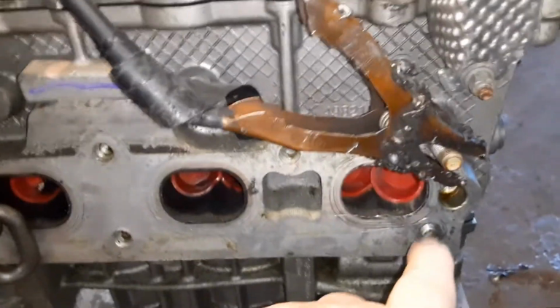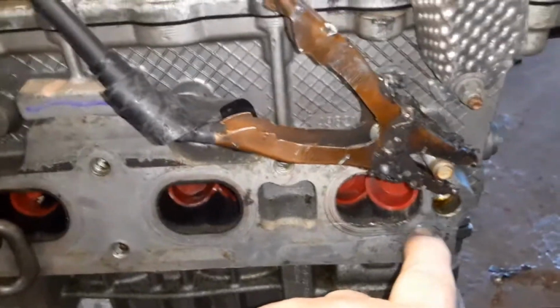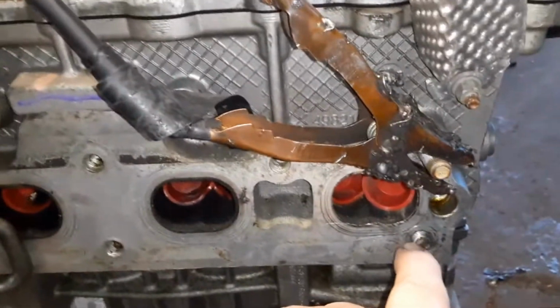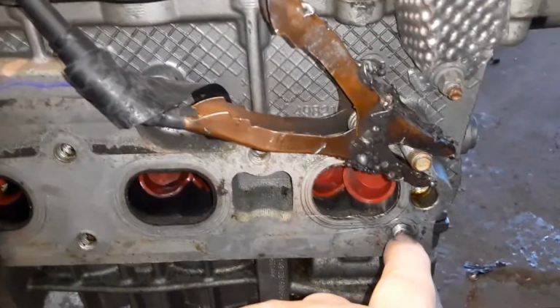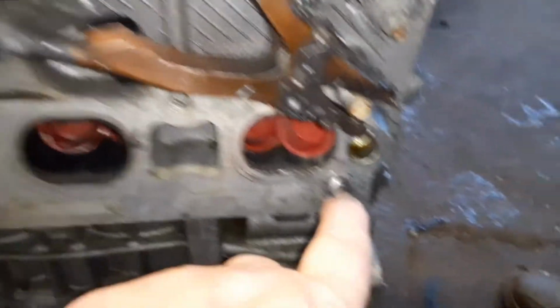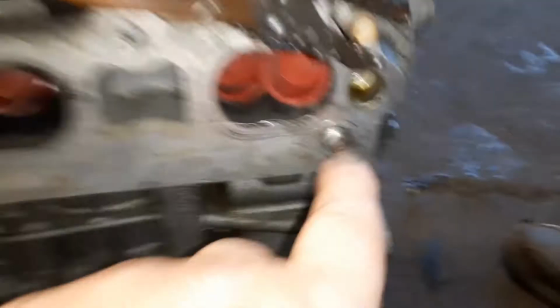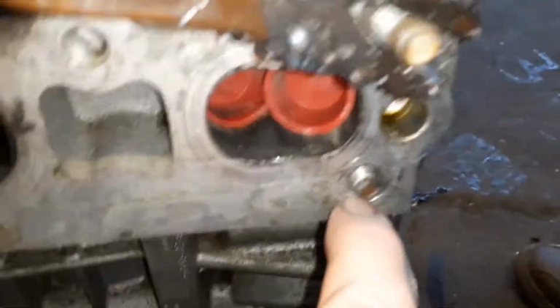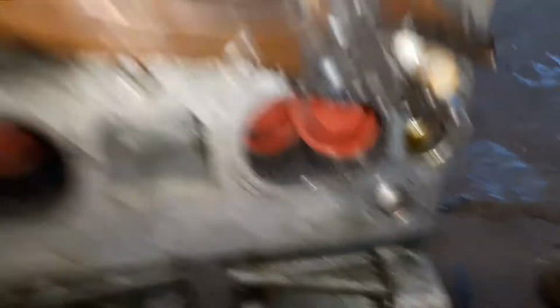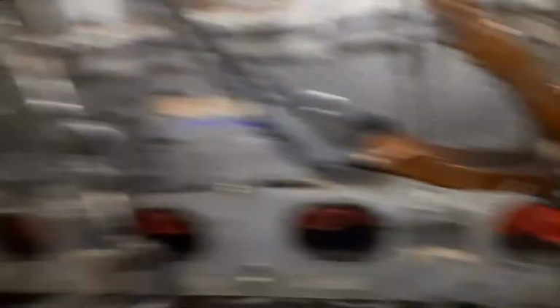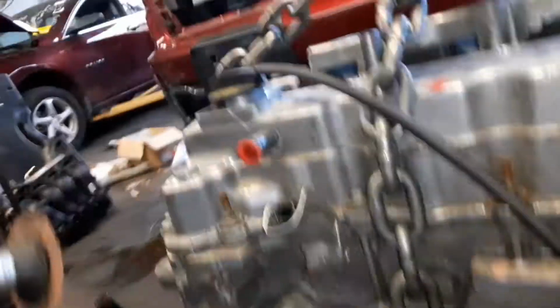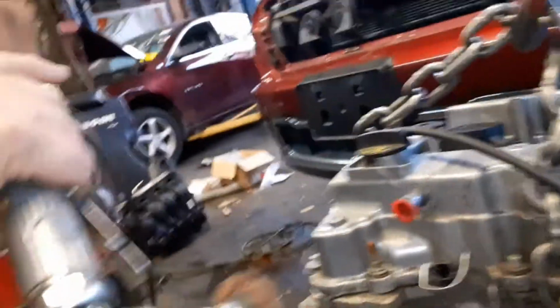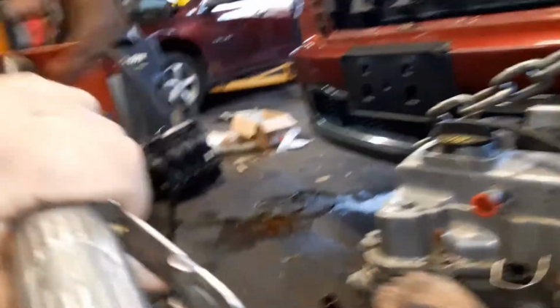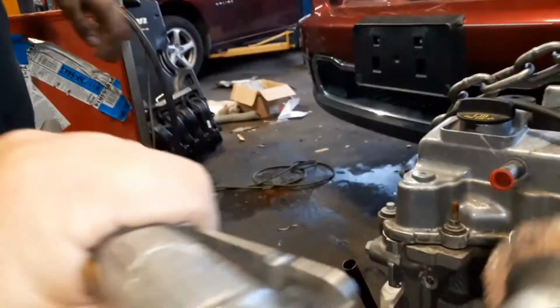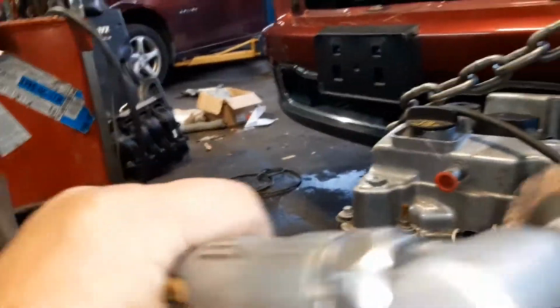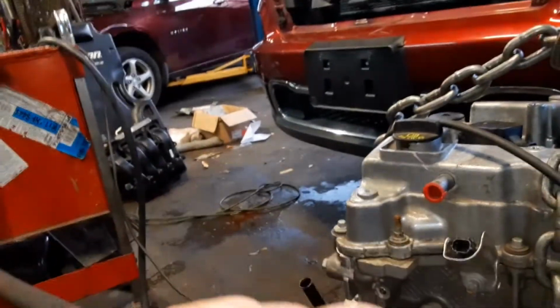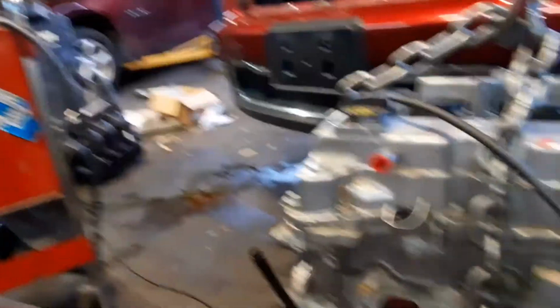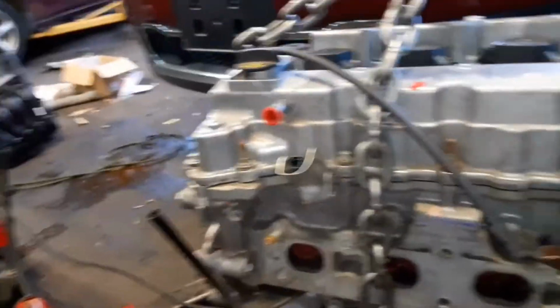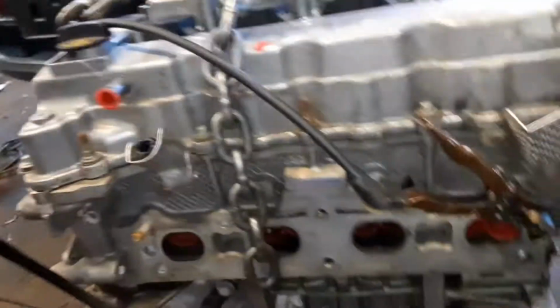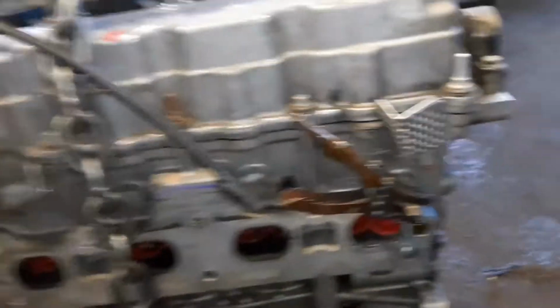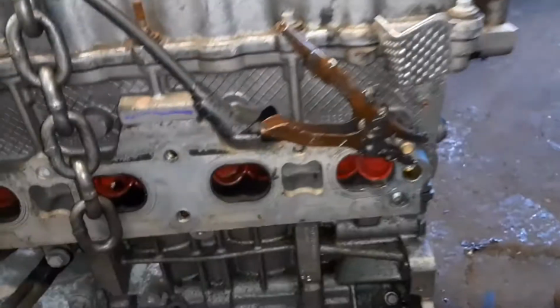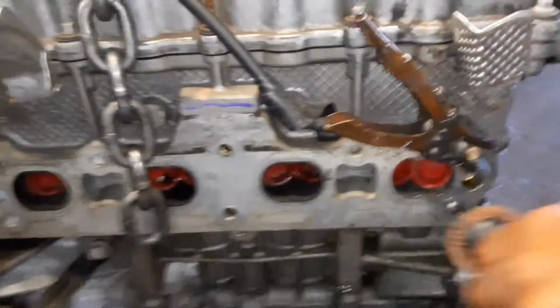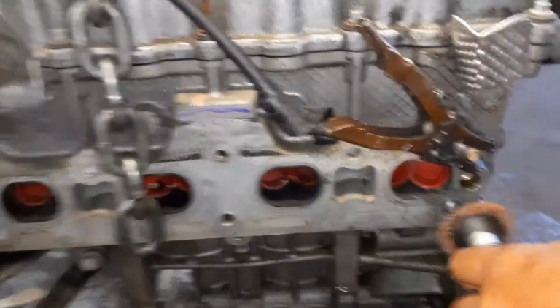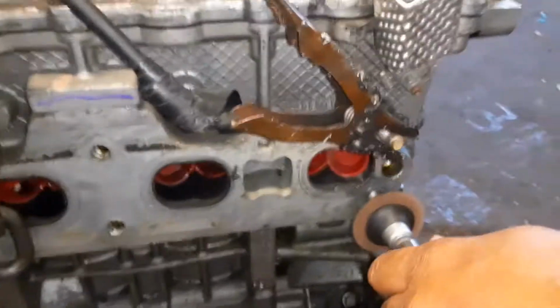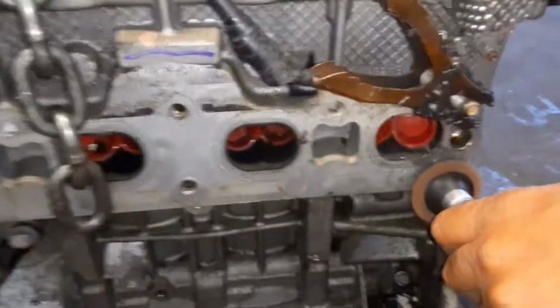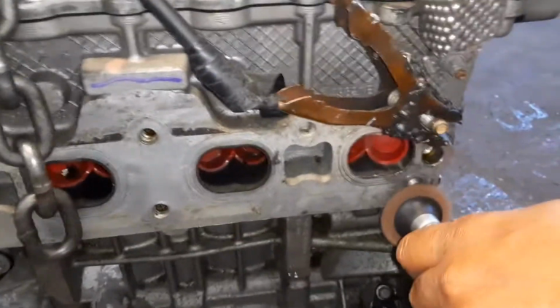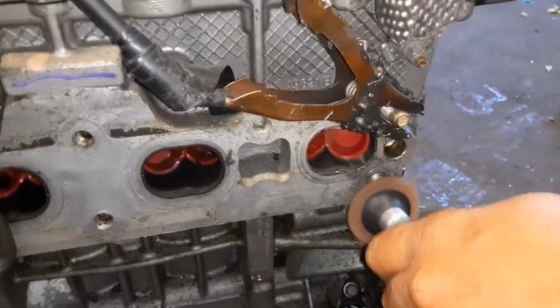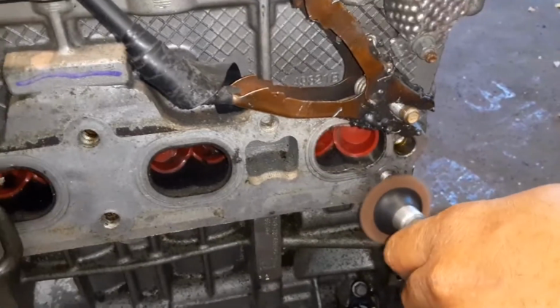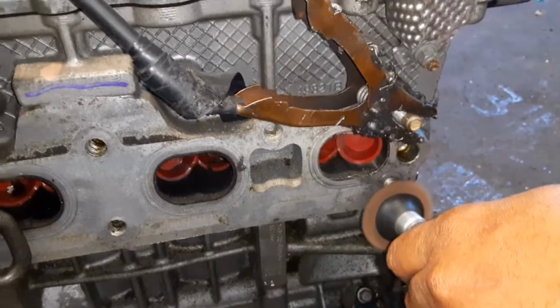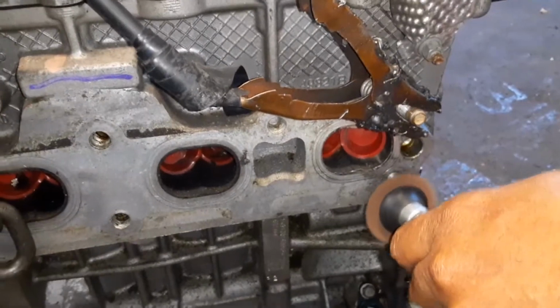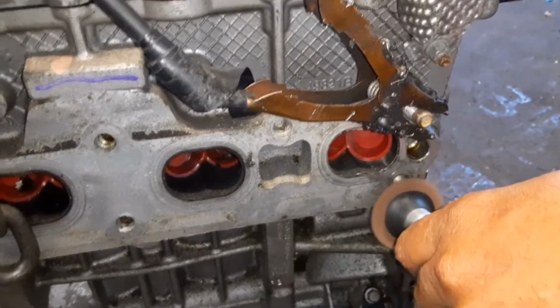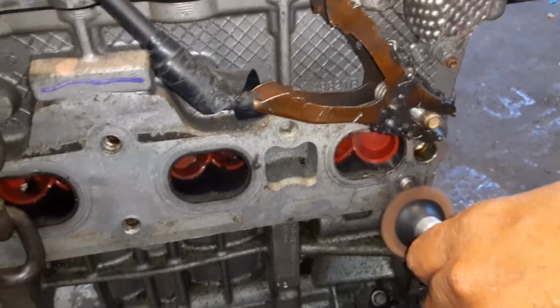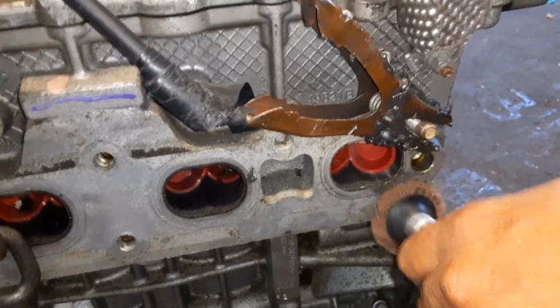First we're going to clean it up real good with an angle grinder. Then we're going to put a nut on the bolt.